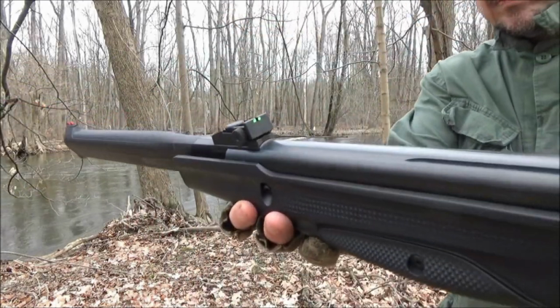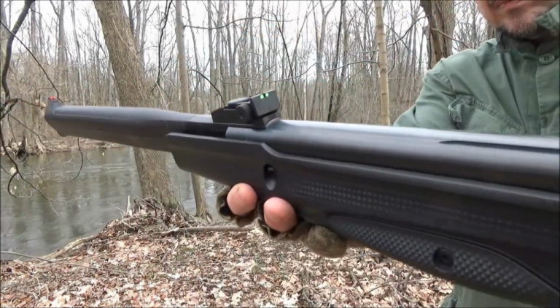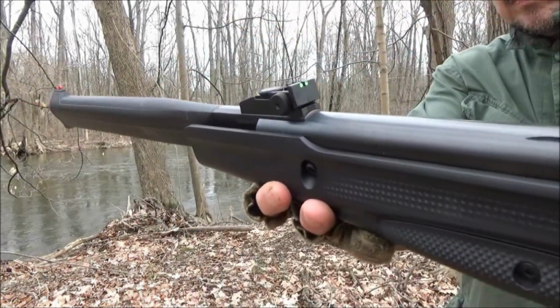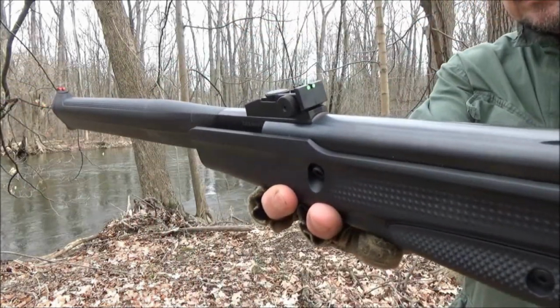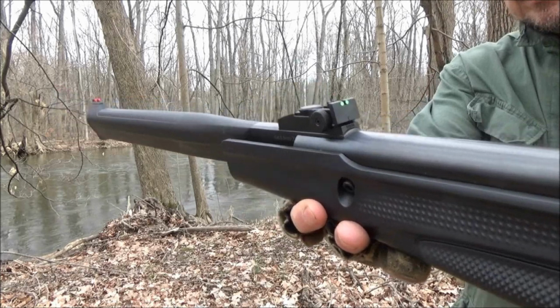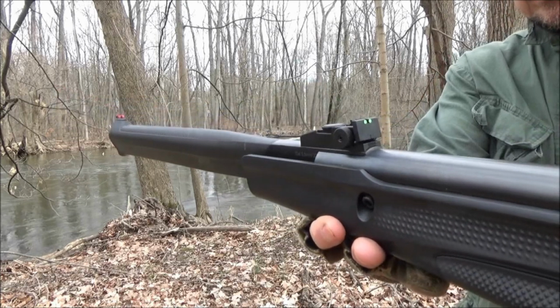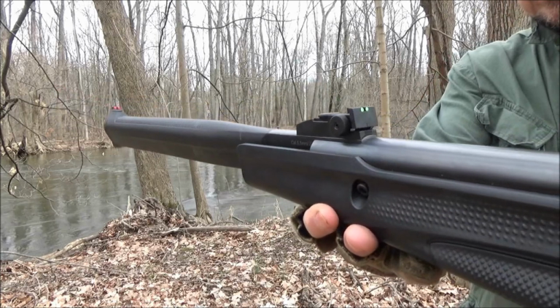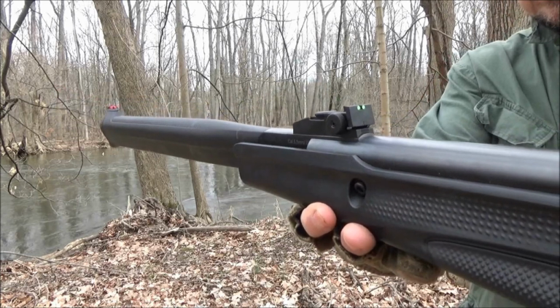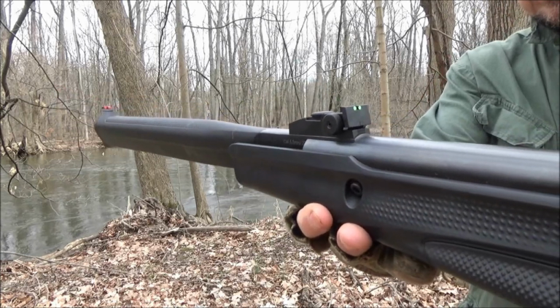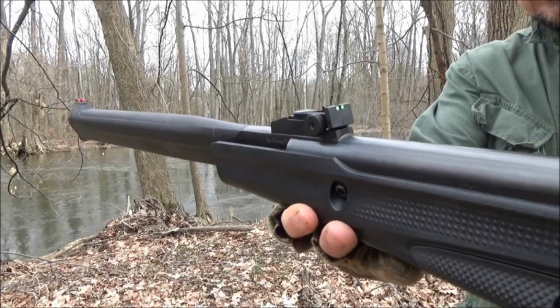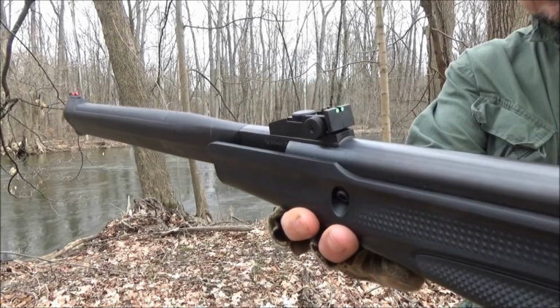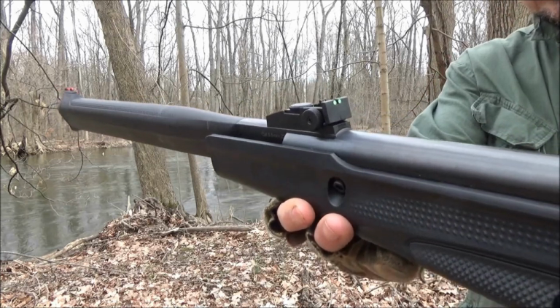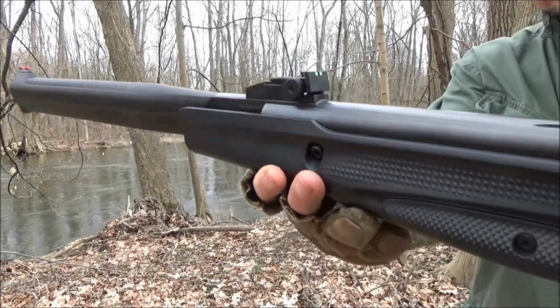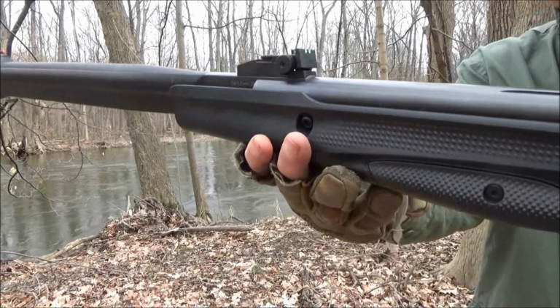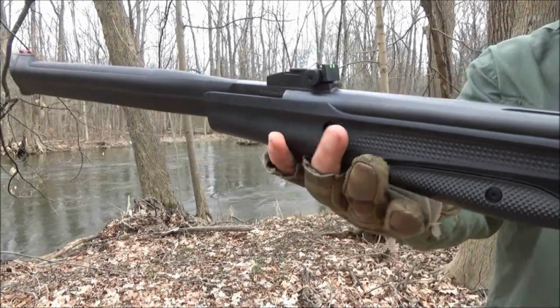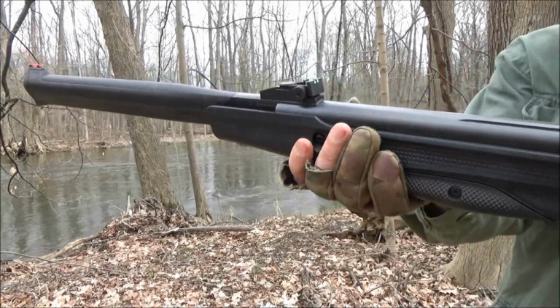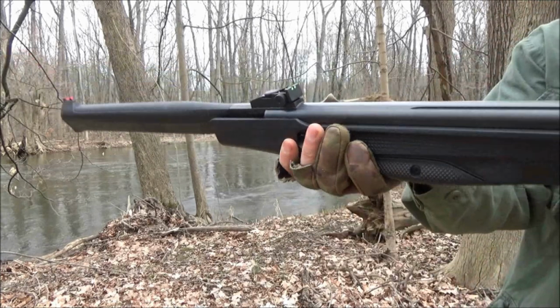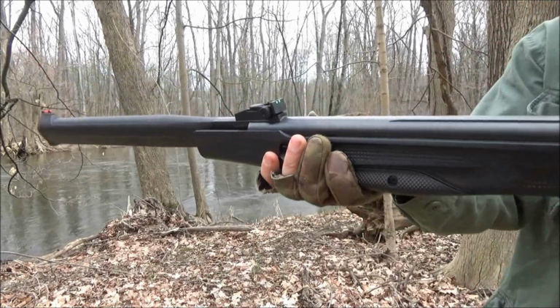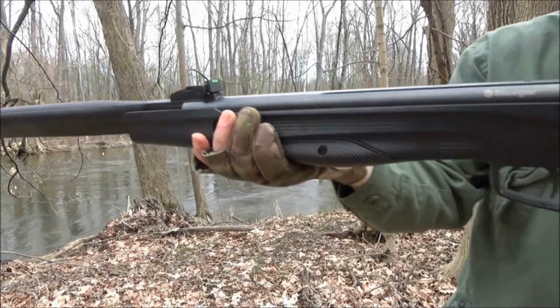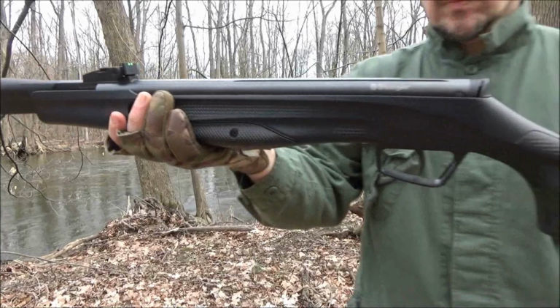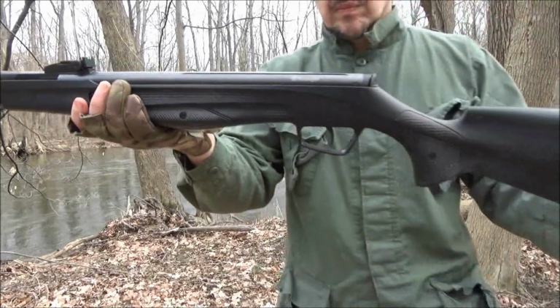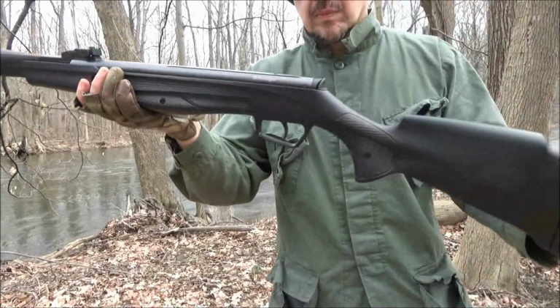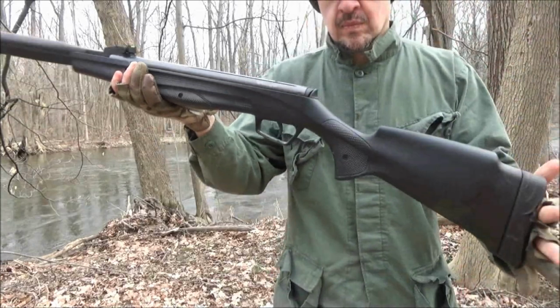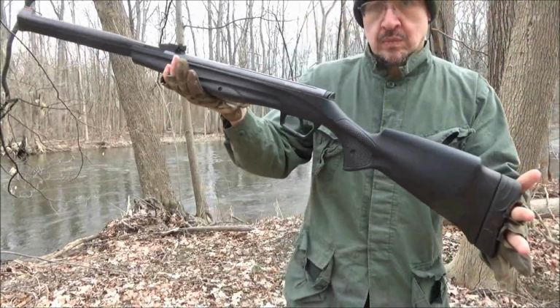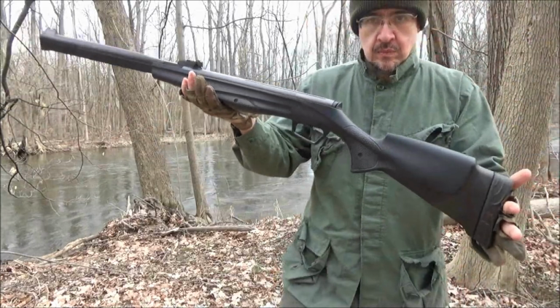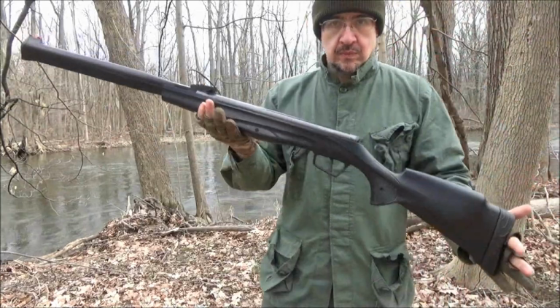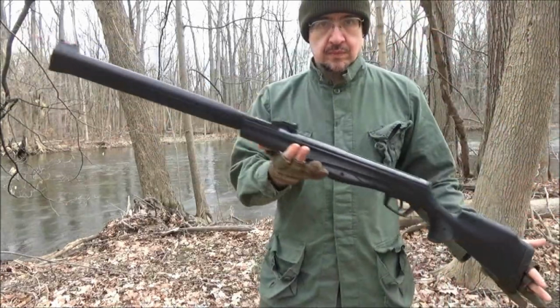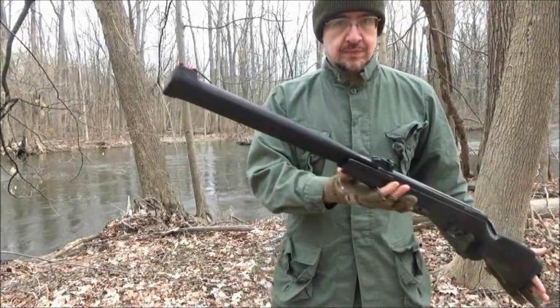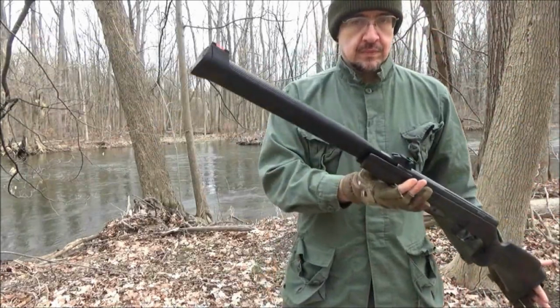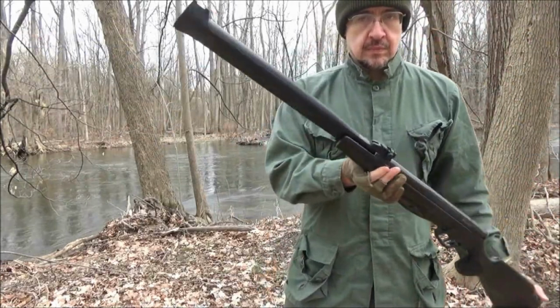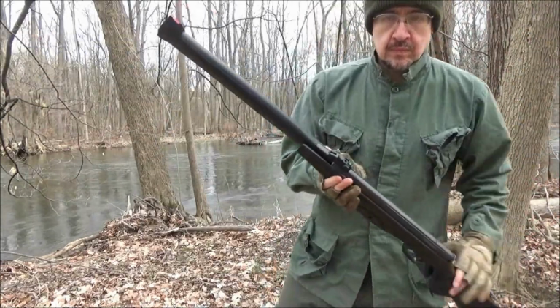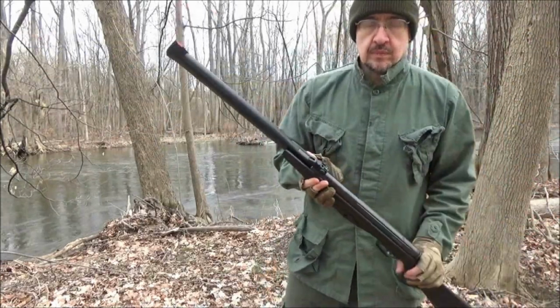People asked me, how is it holding up? Do you still use it? Absolutely, I still use it. This video is for those who might be considering purchasing this rifle.